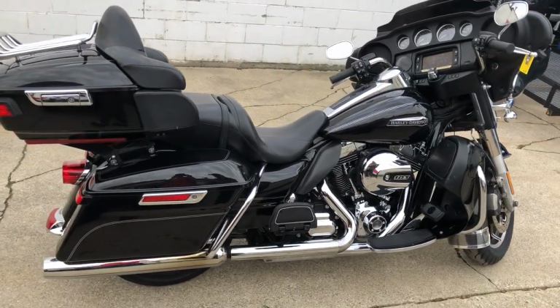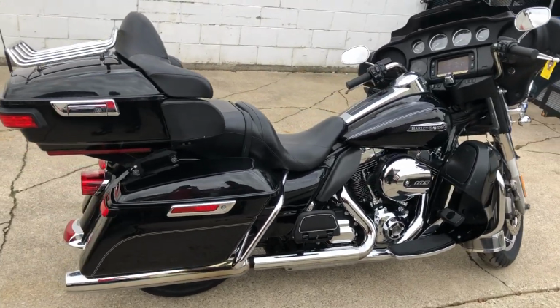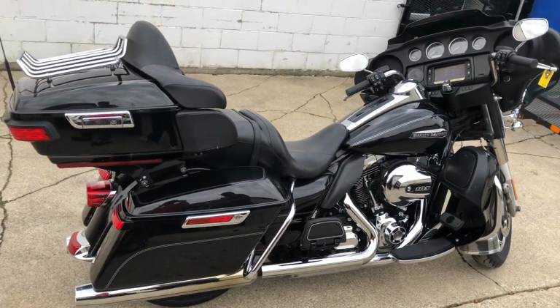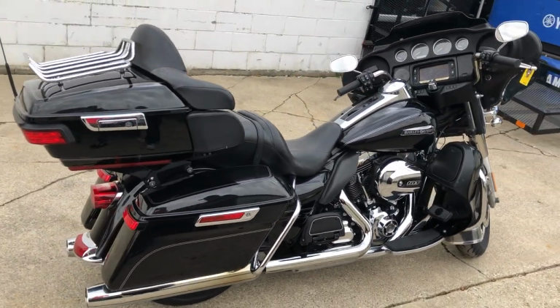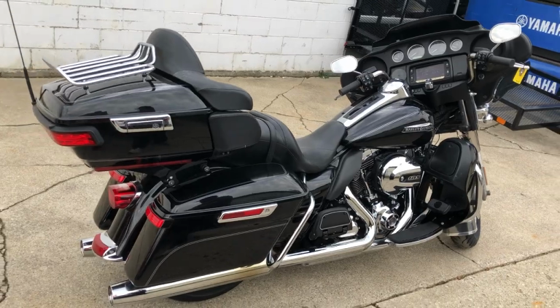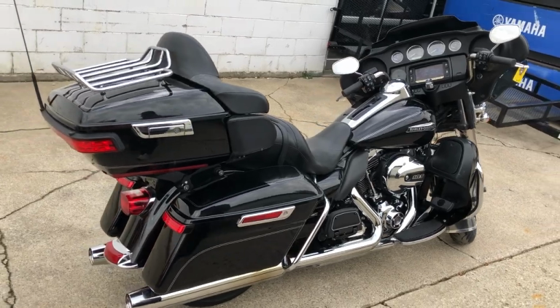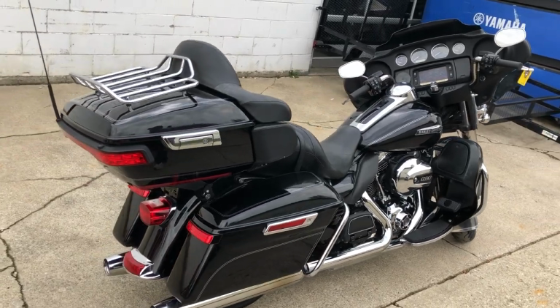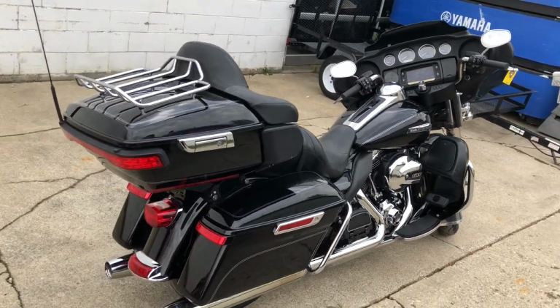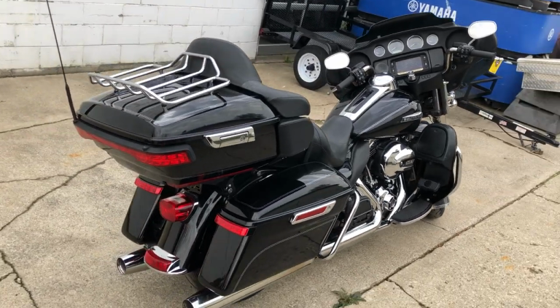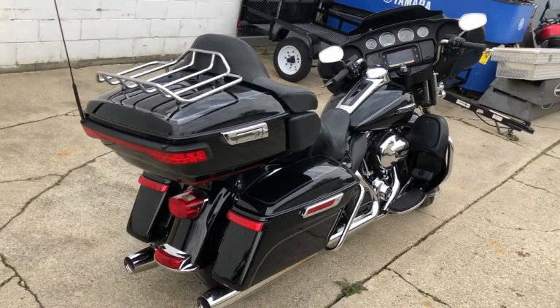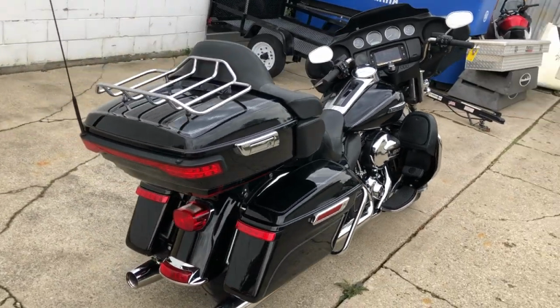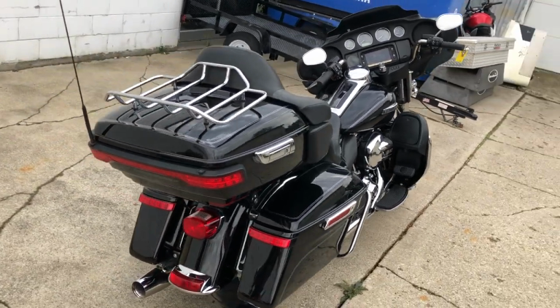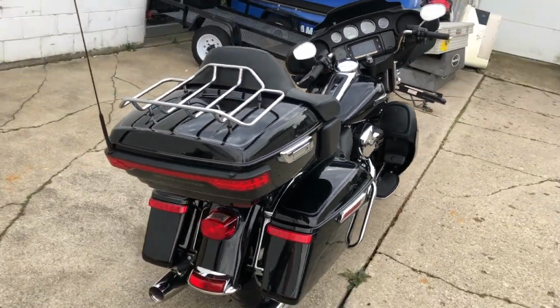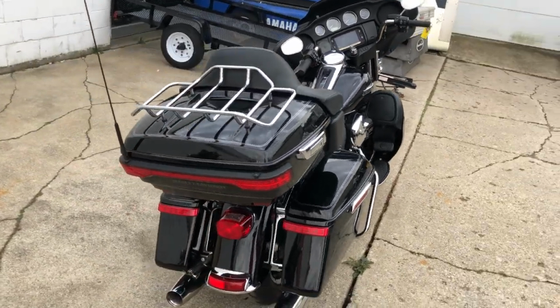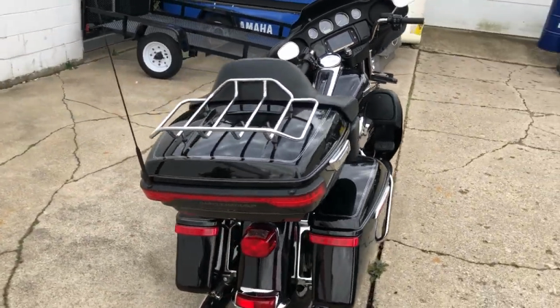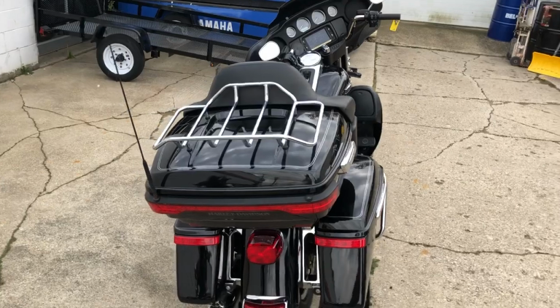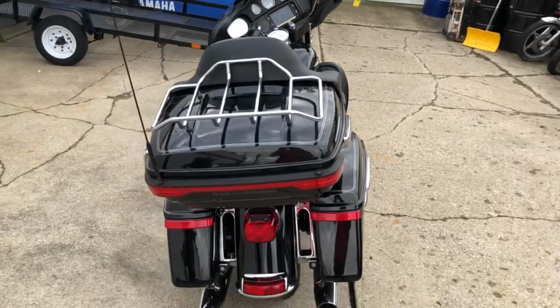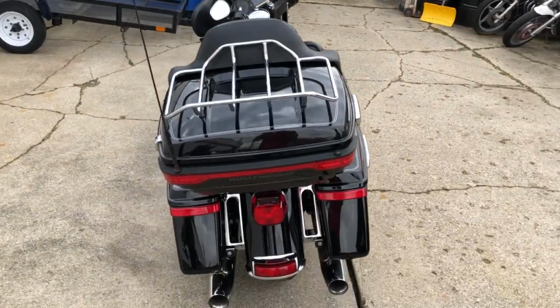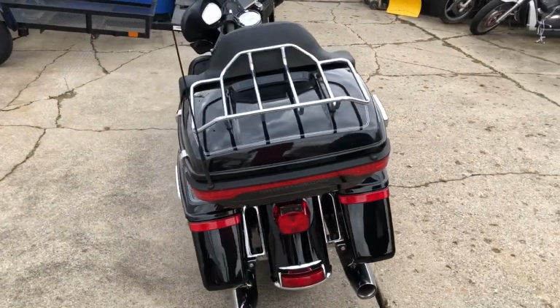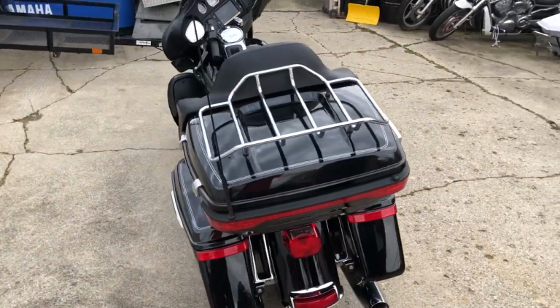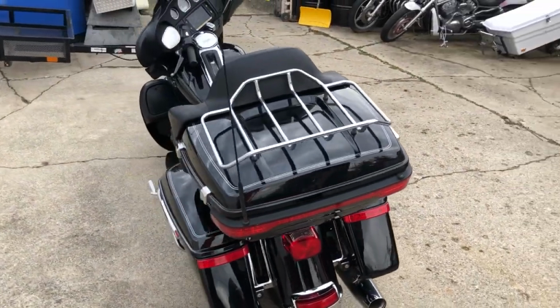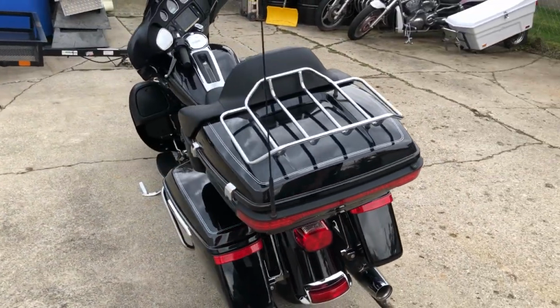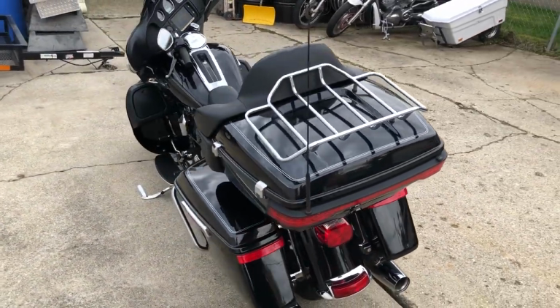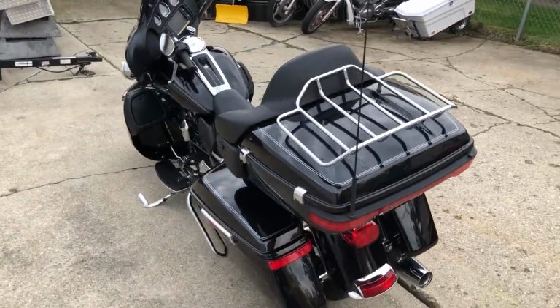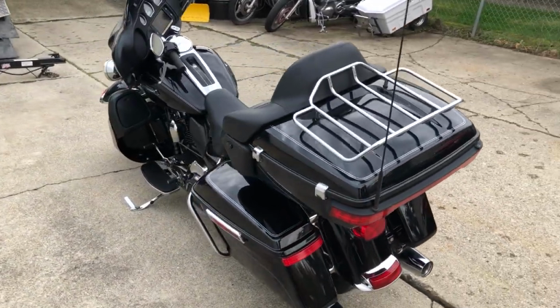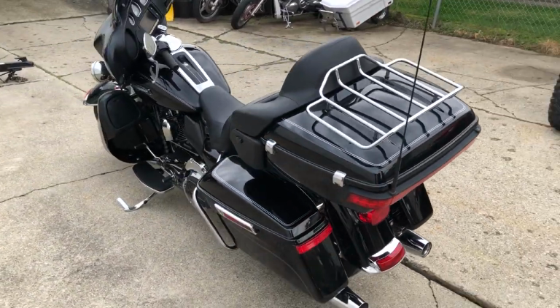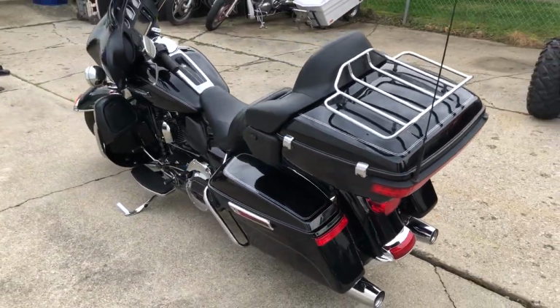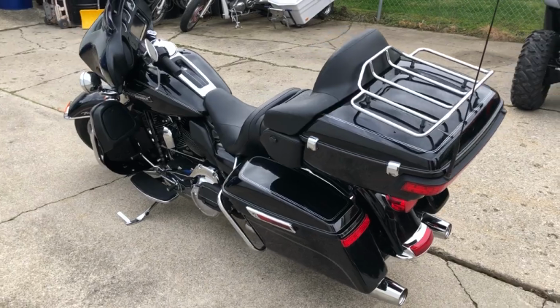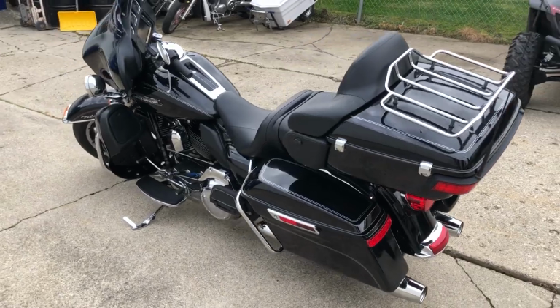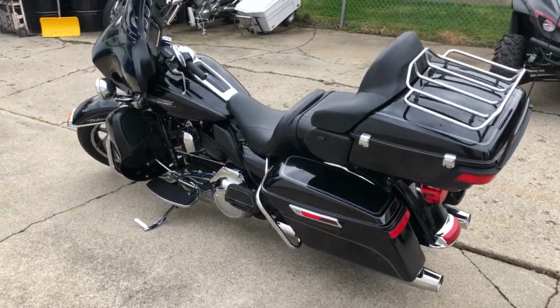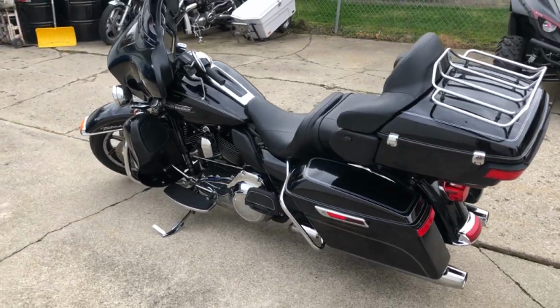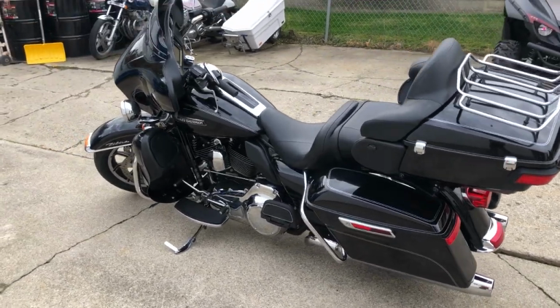Only 24,286 miles, and only $13,999. Give us a call. We've got guaranteed financing, leasing programs, layaway programs. Your trades are always welcome. 810-648-9500.